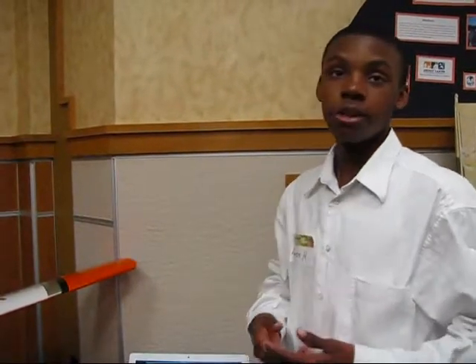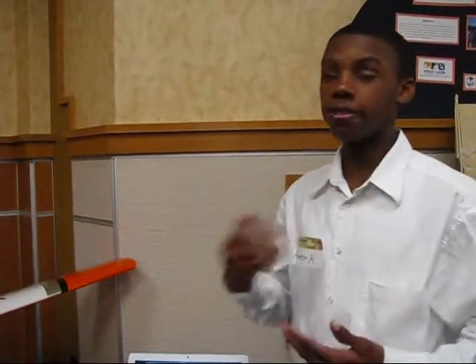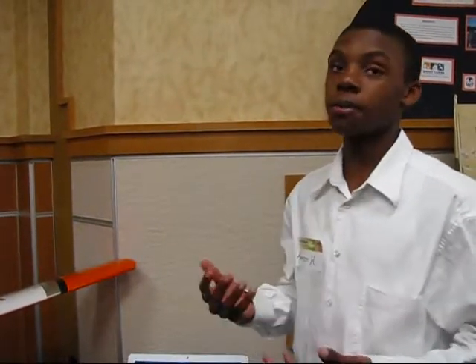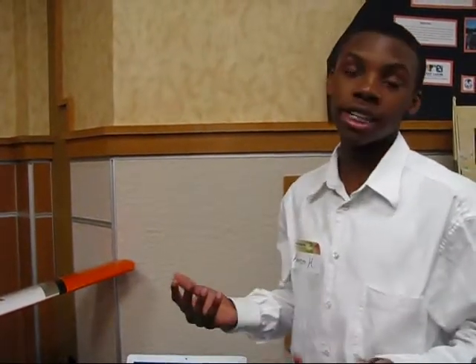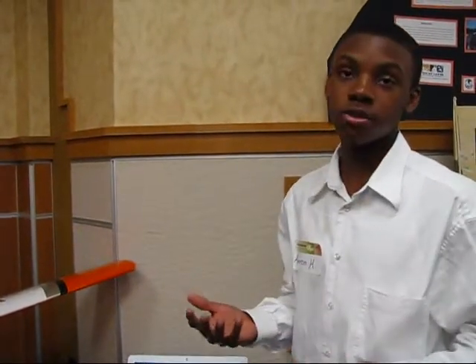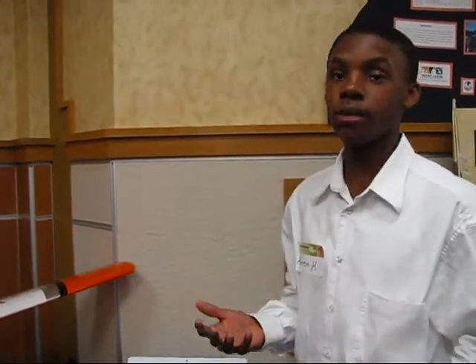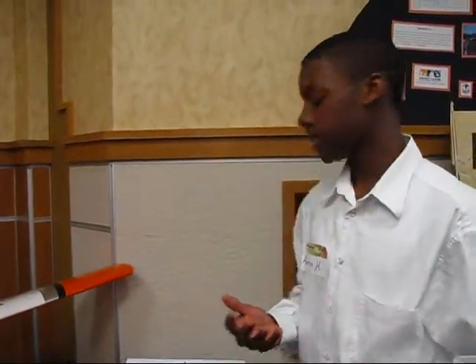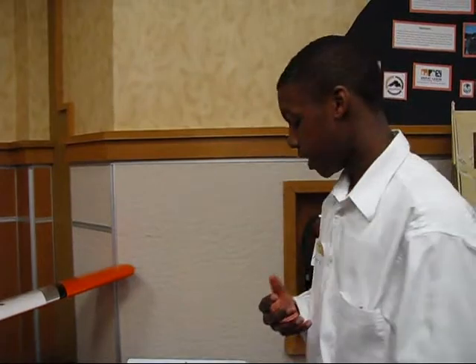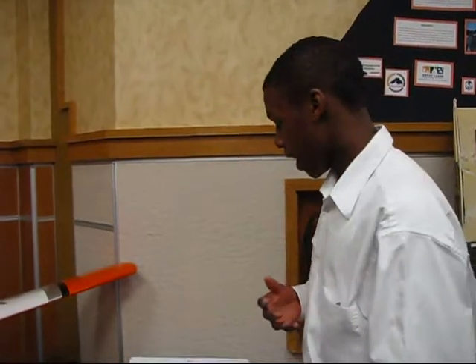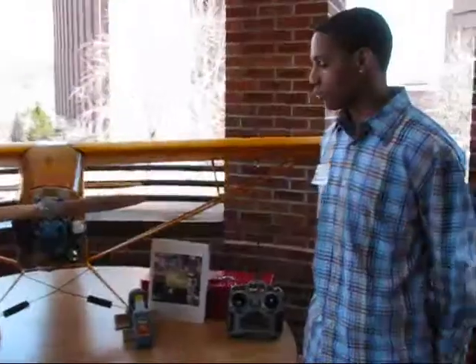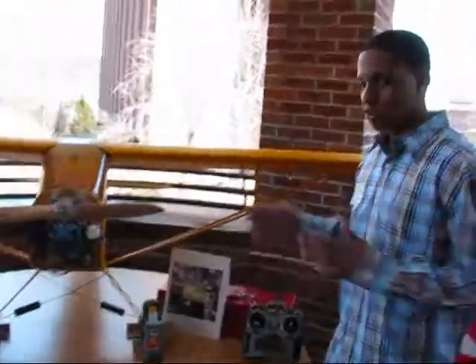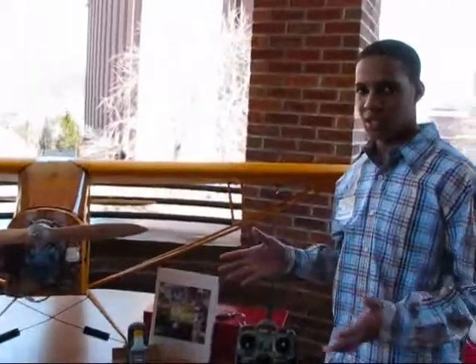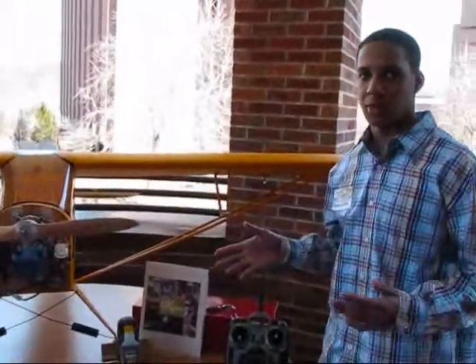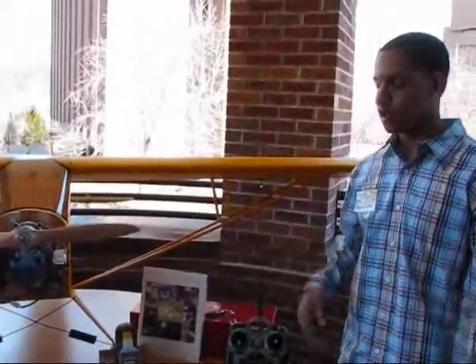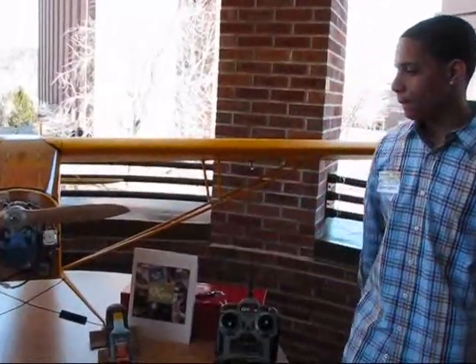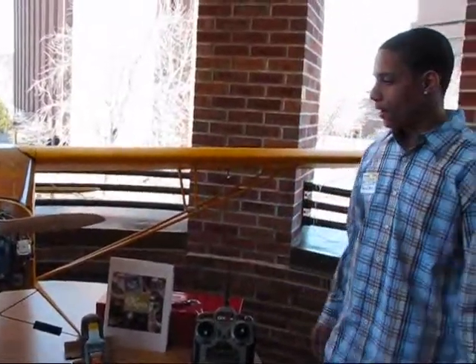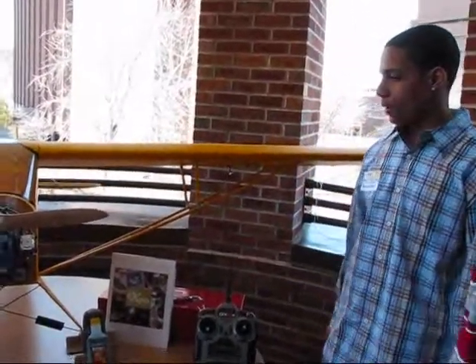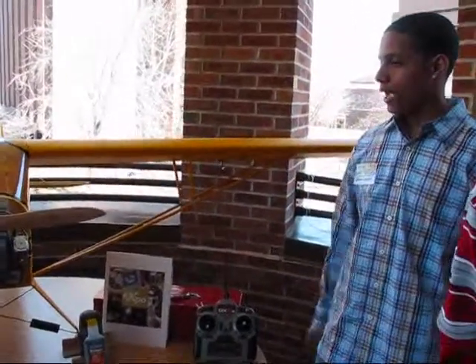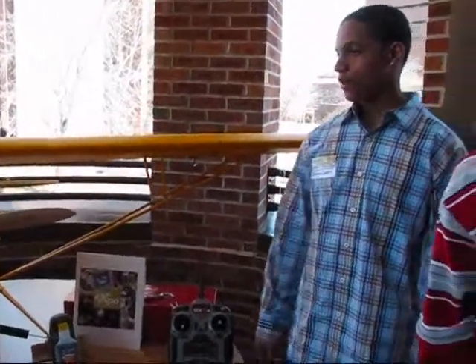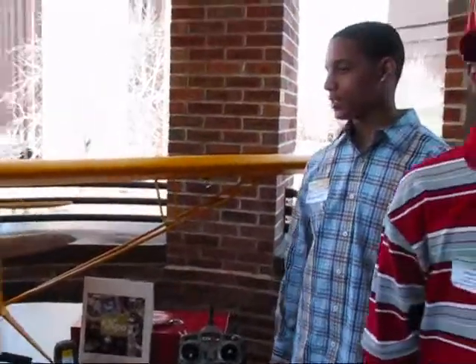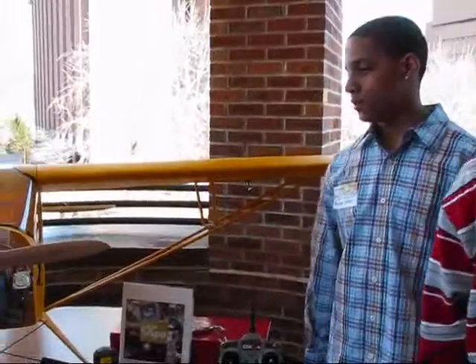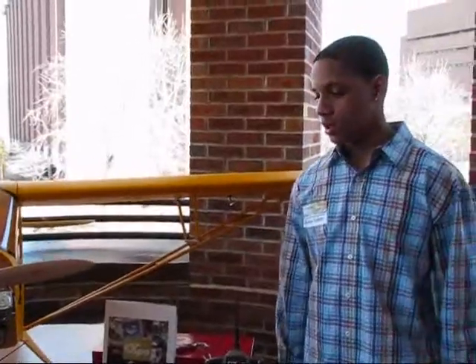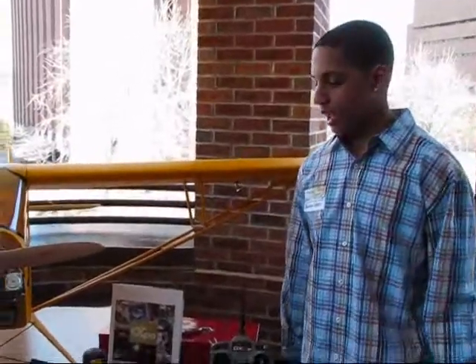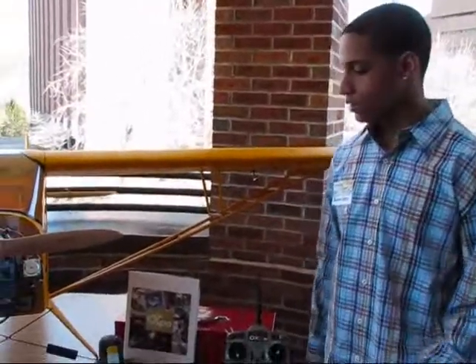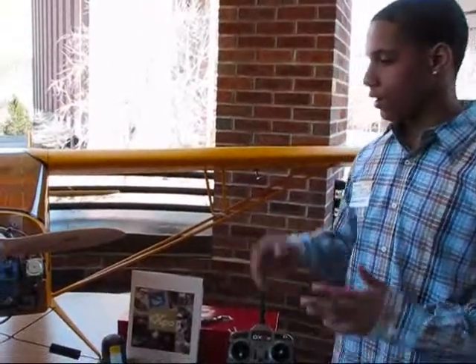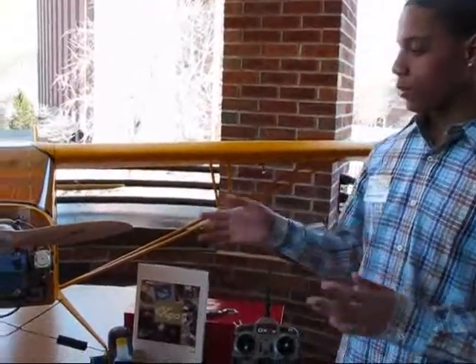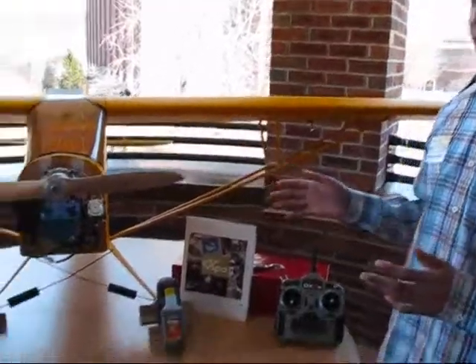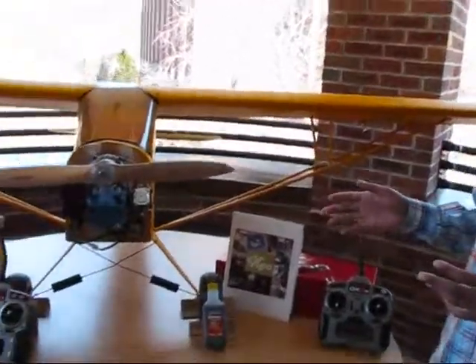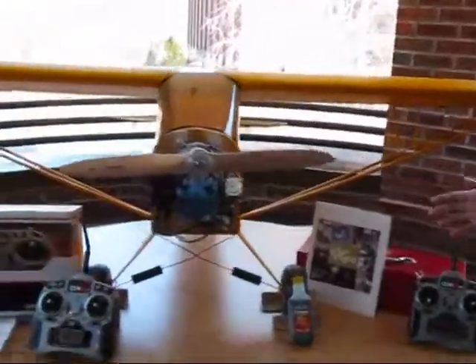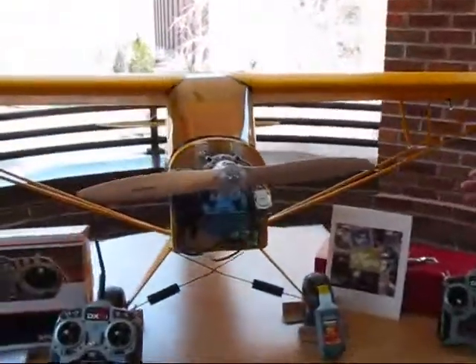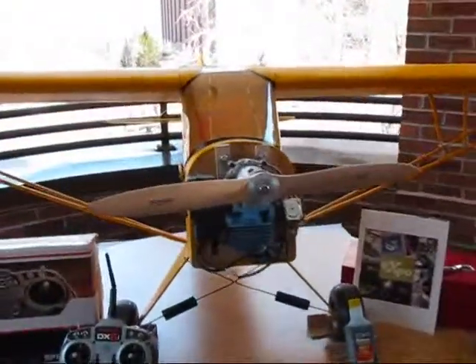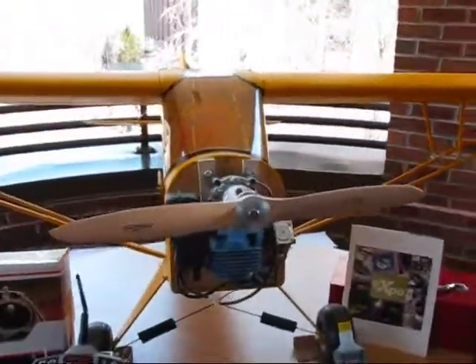We should be flying it by the end of the school year, maybe. It has a 49cc motor, and it runs off gasoline and two-cycle engine oil.